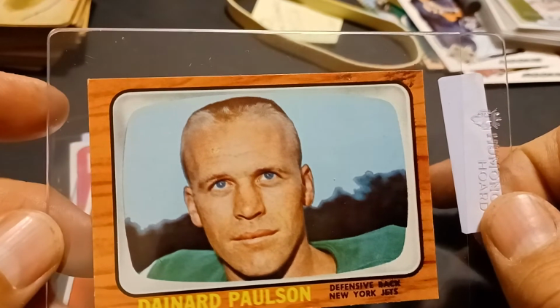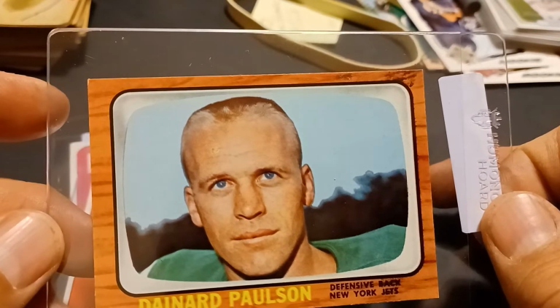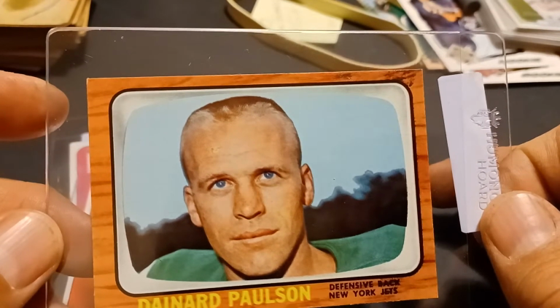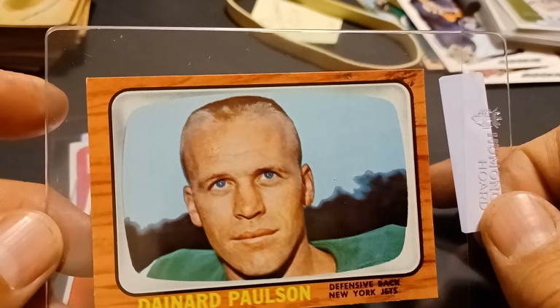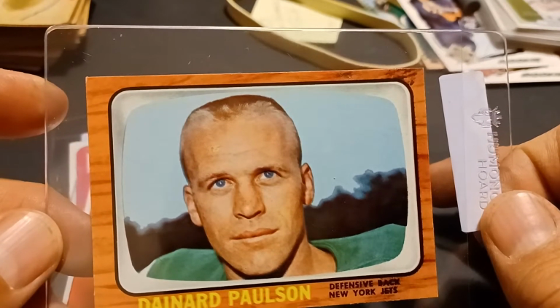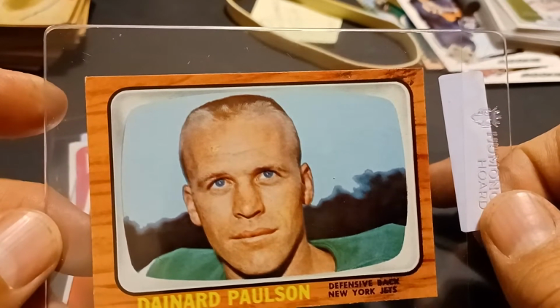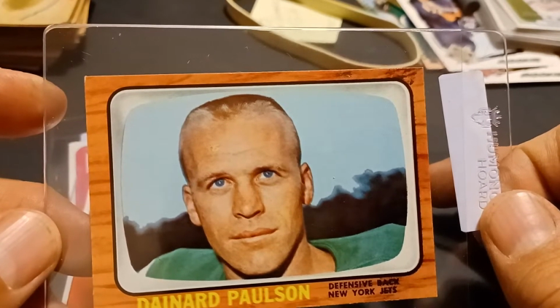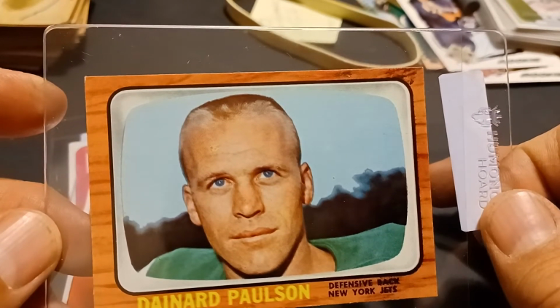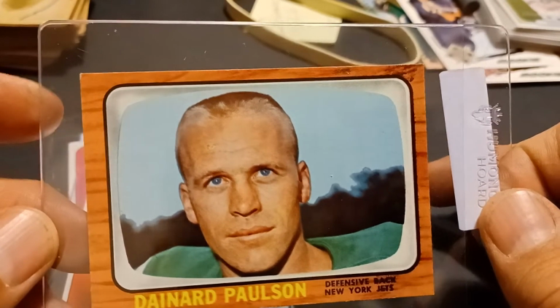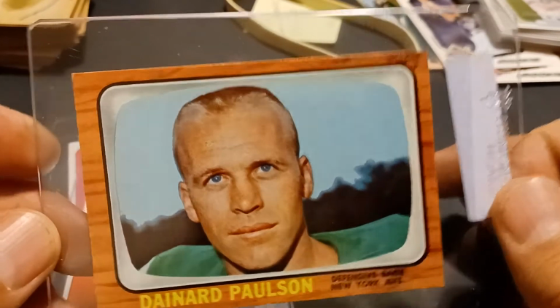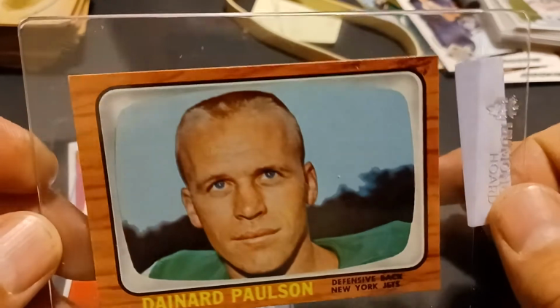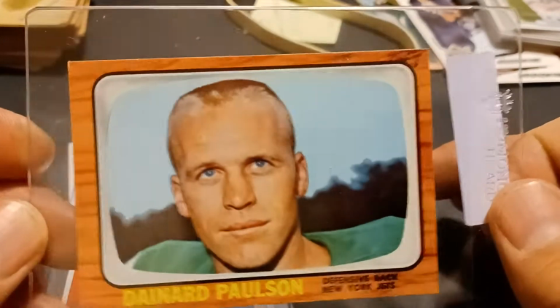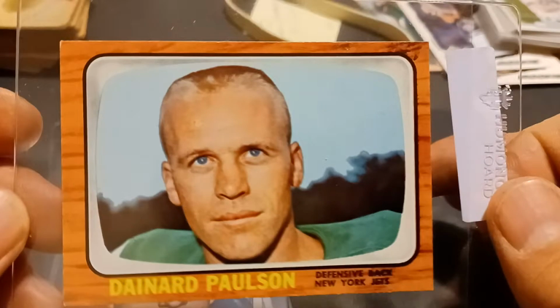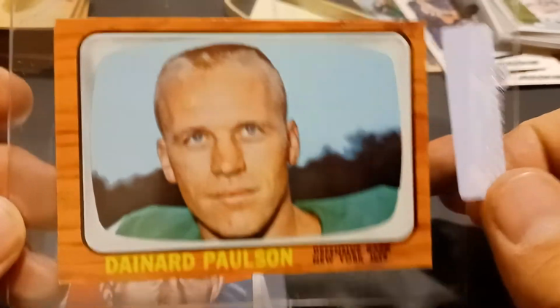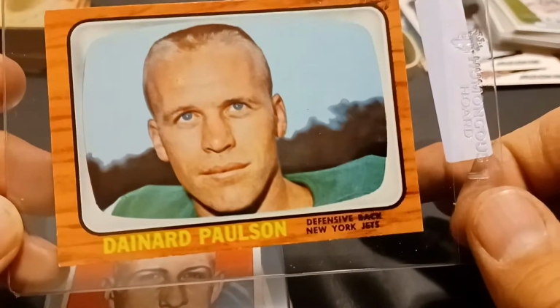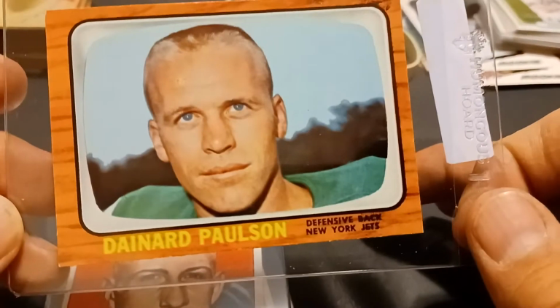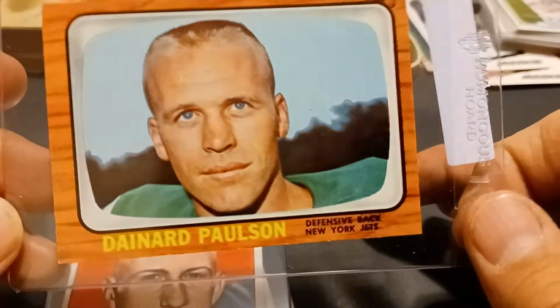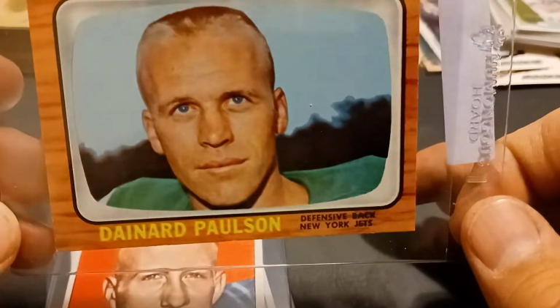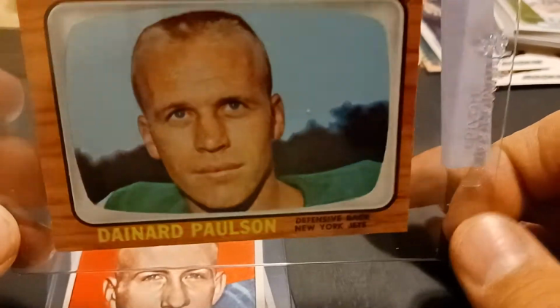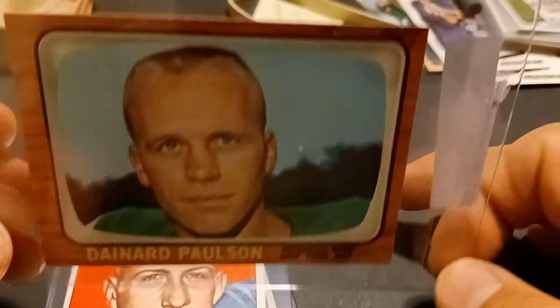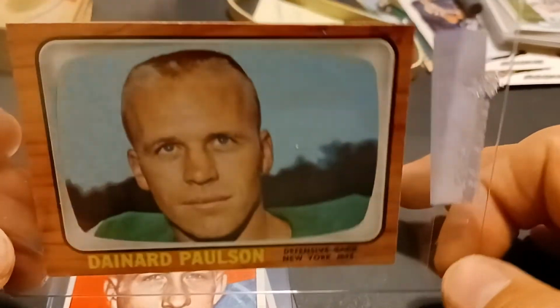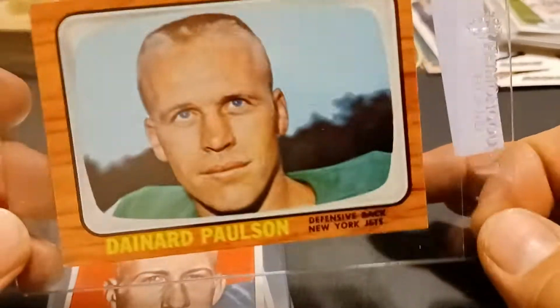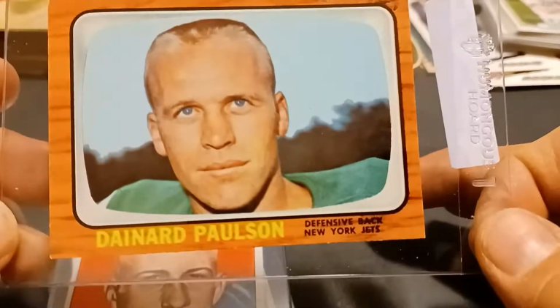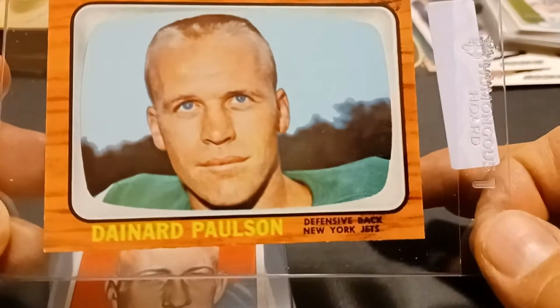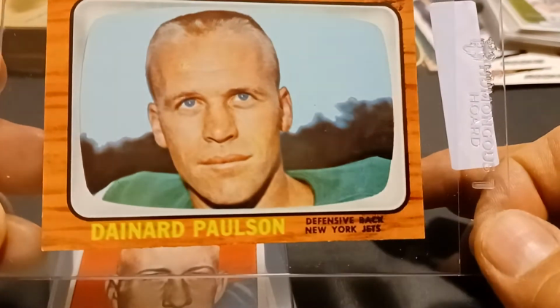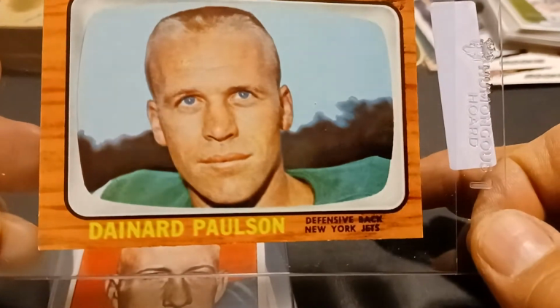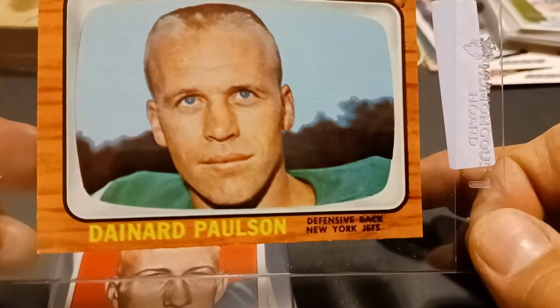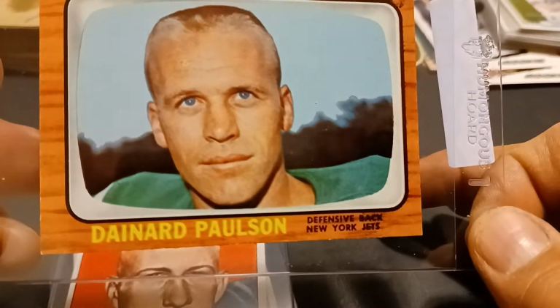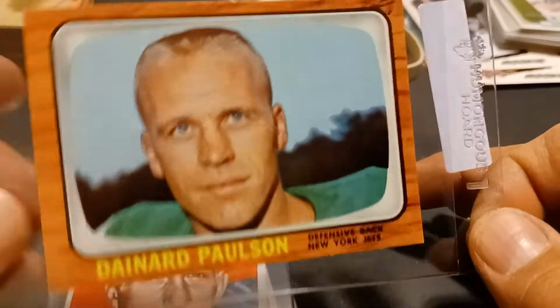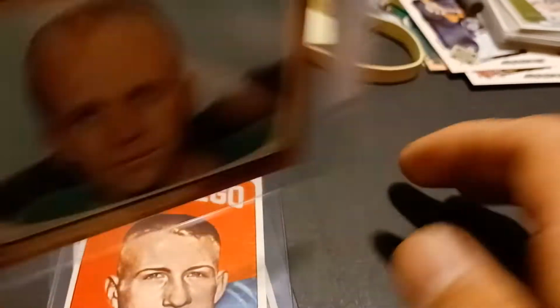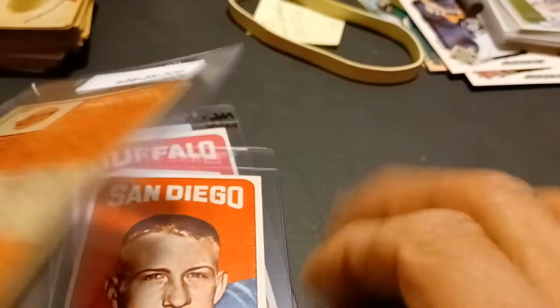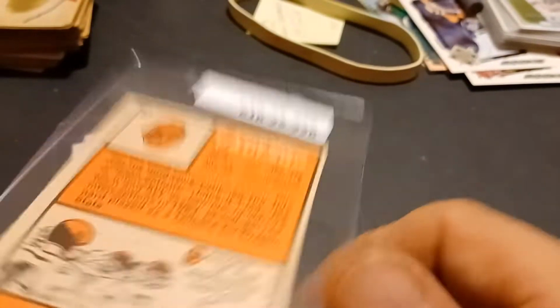Then I got a 1966 — Near Mint to Mint — Denard Paulson.